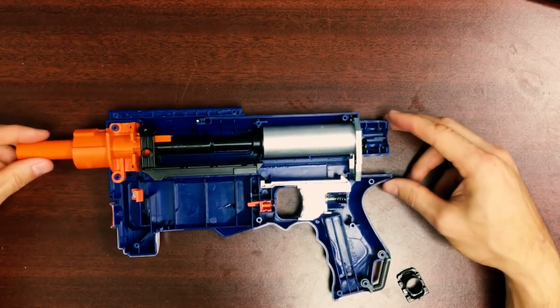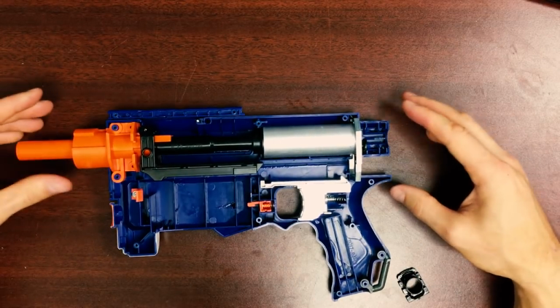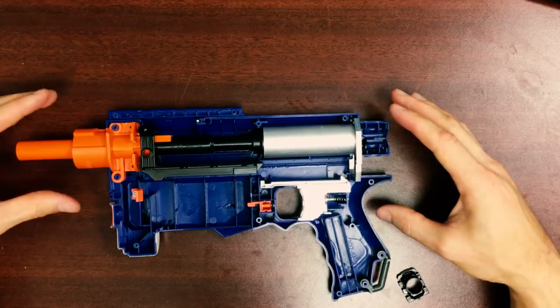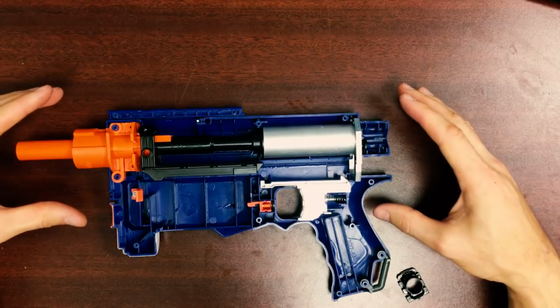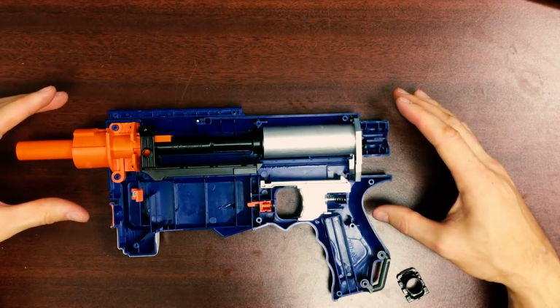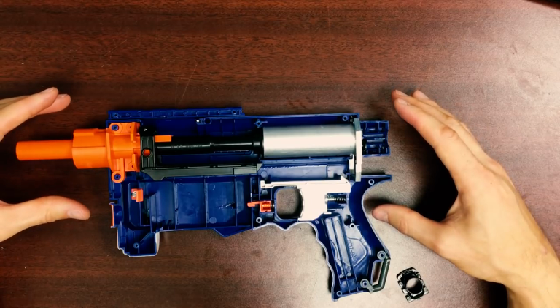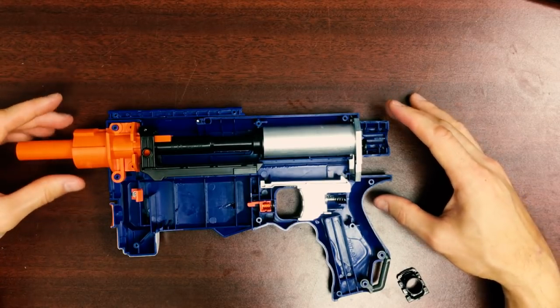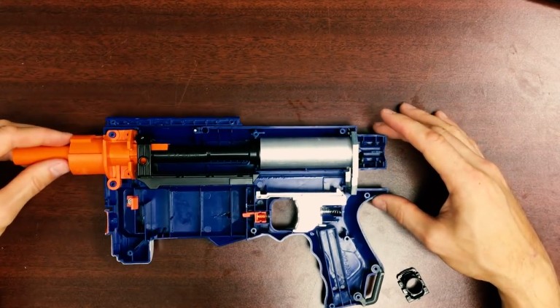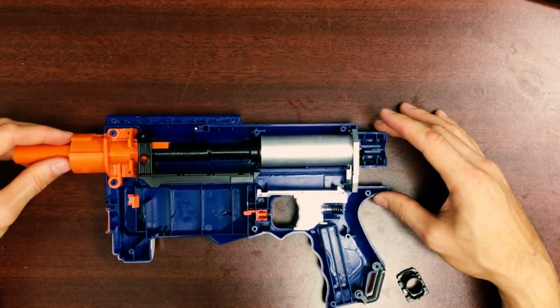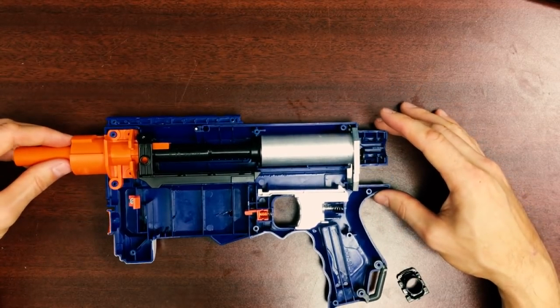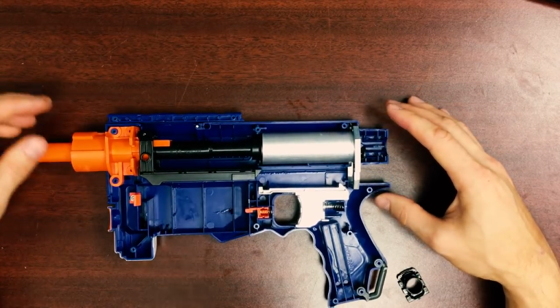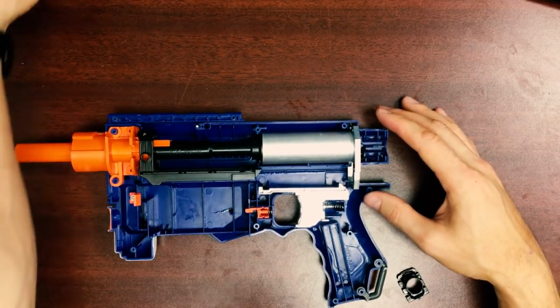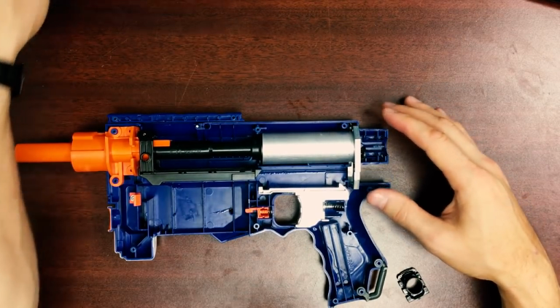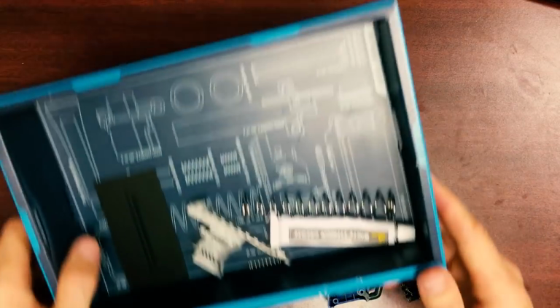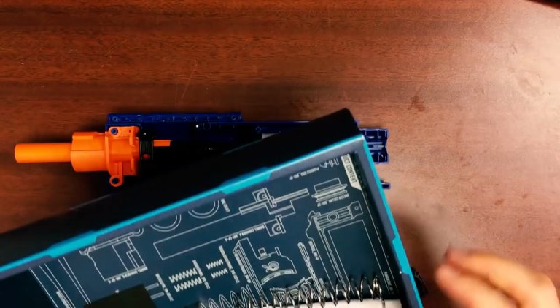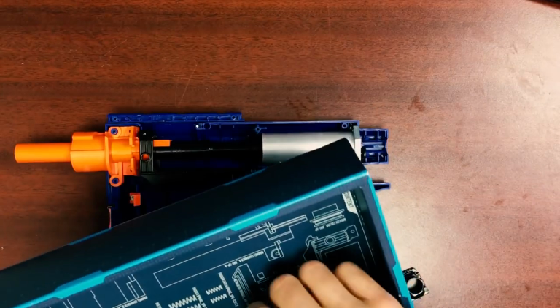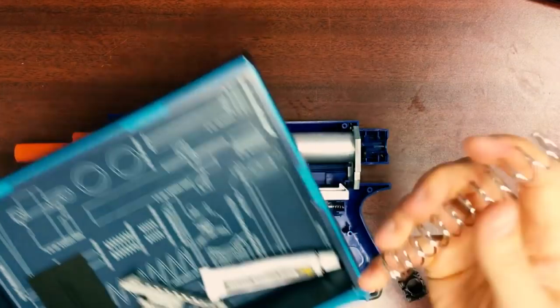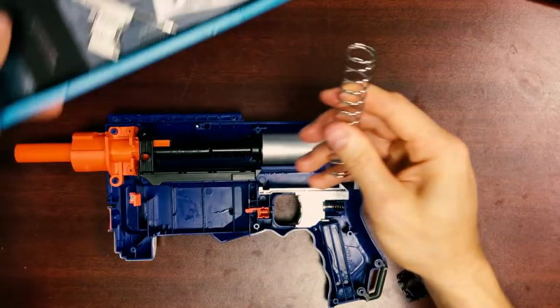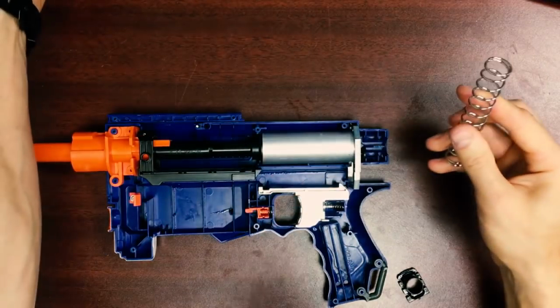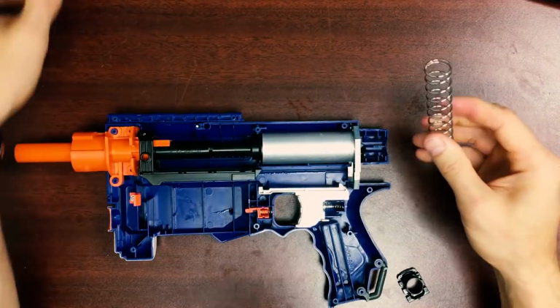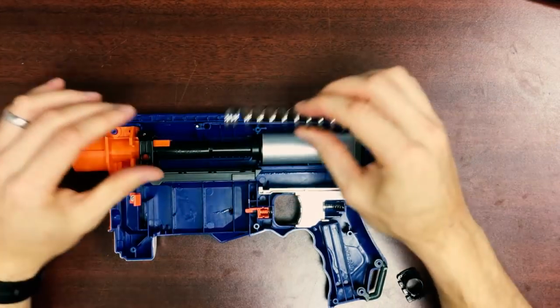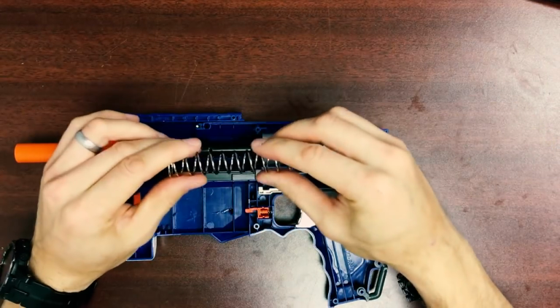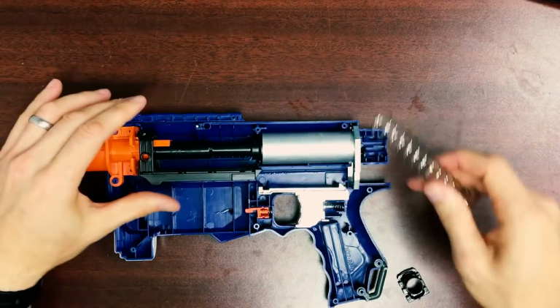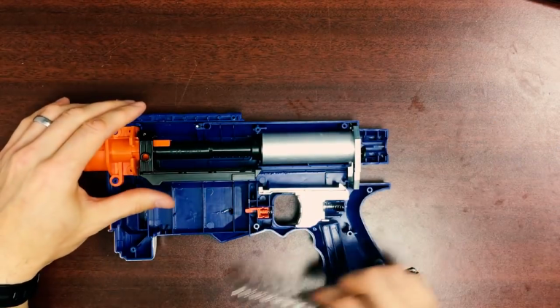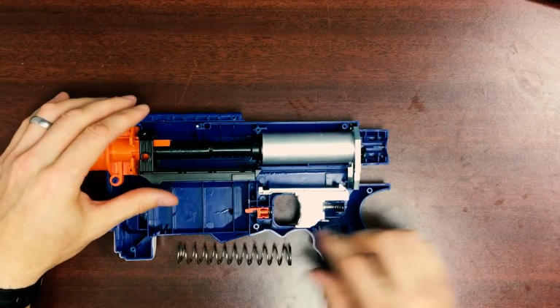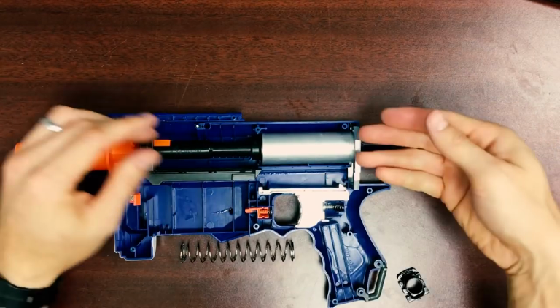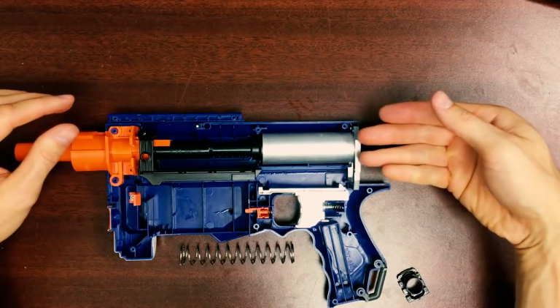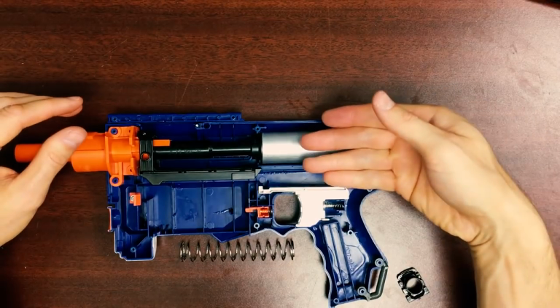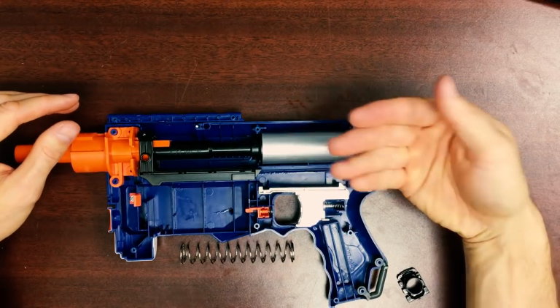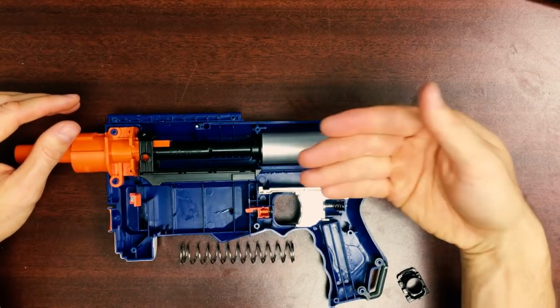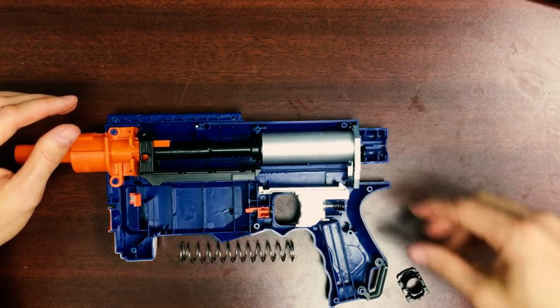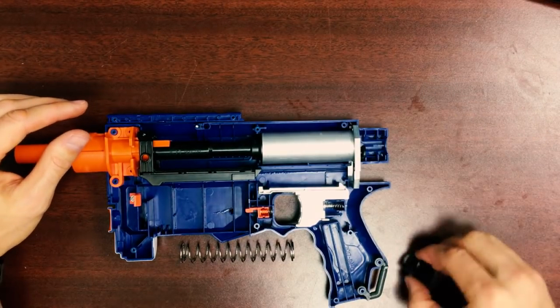And these are all the major components of the hybrid kit installed in the Retaliator, except the spring. I like to do the spring last. It simplifies things and prevents the plunger body from lifting as you're trying to close the shell.